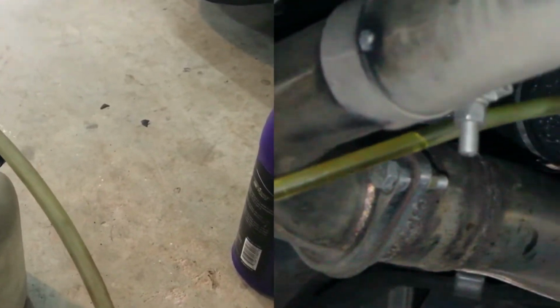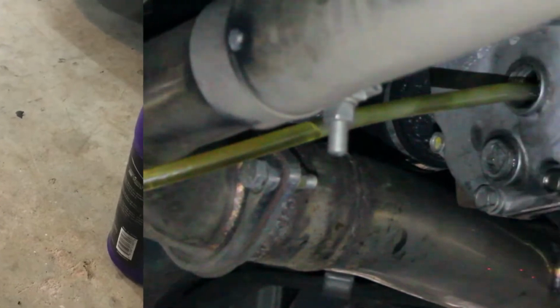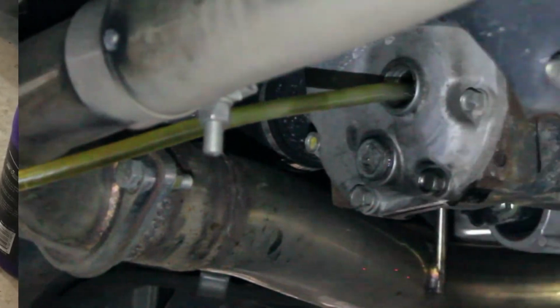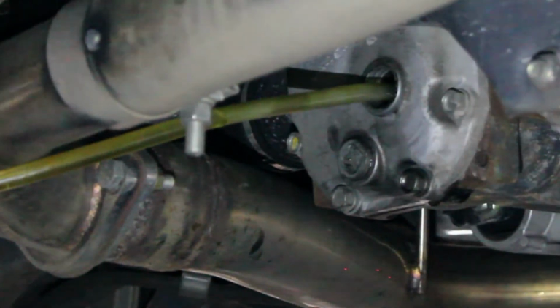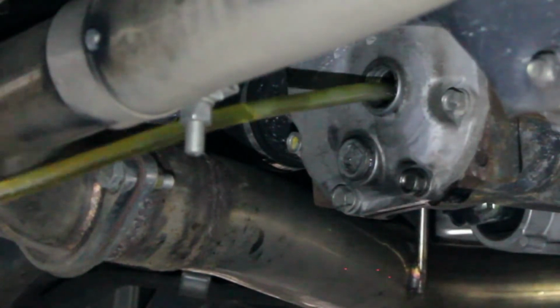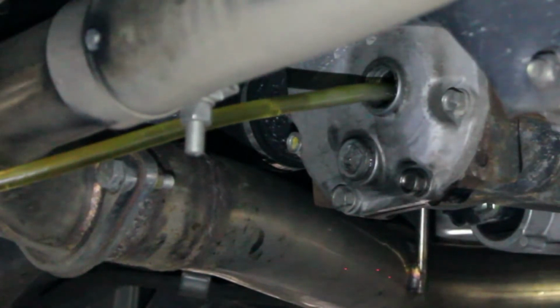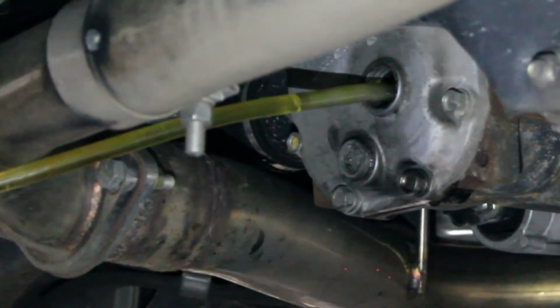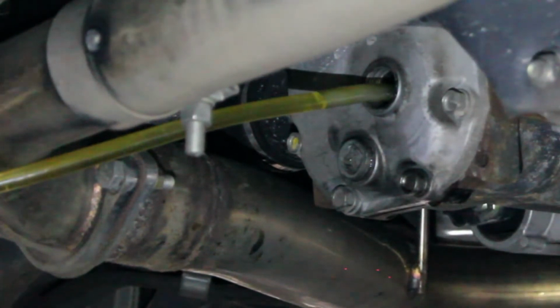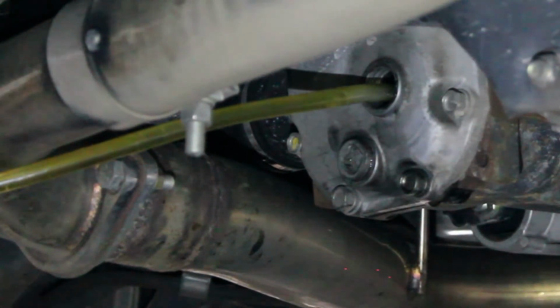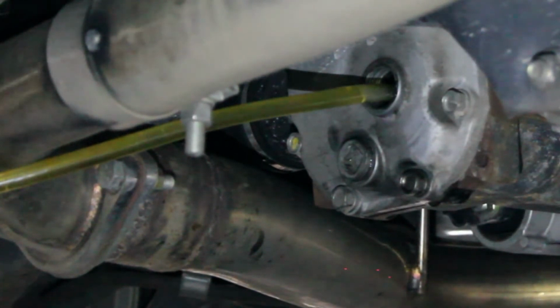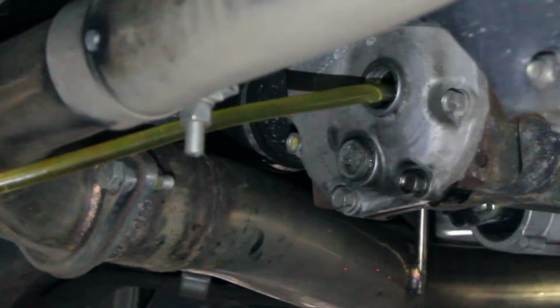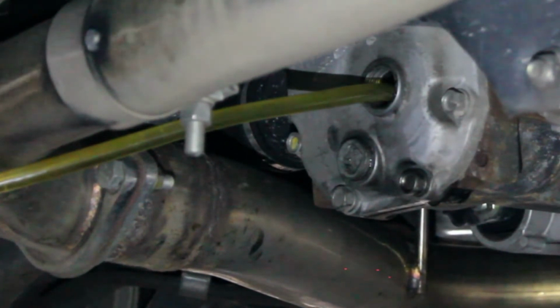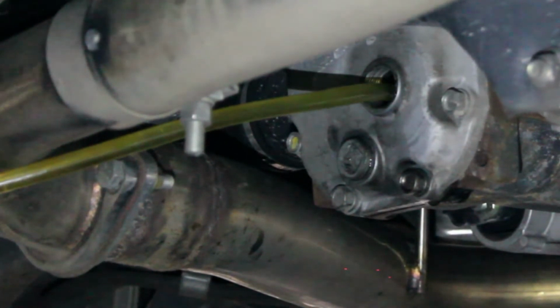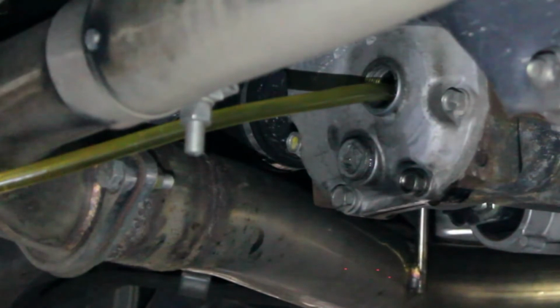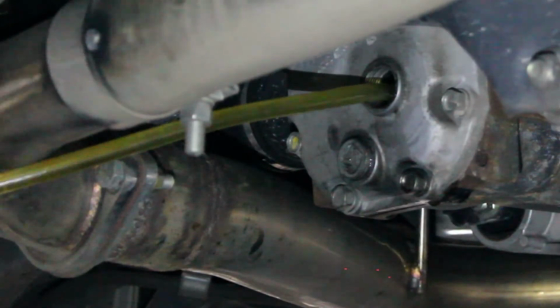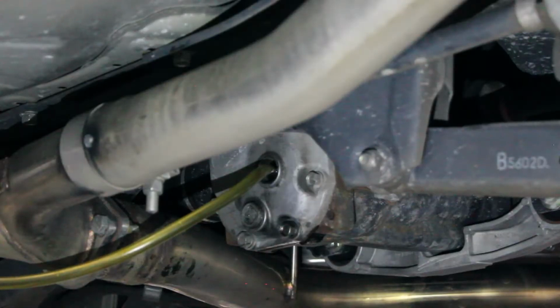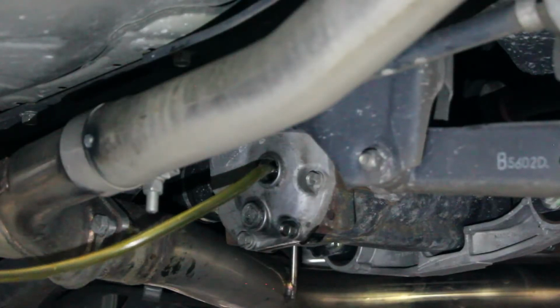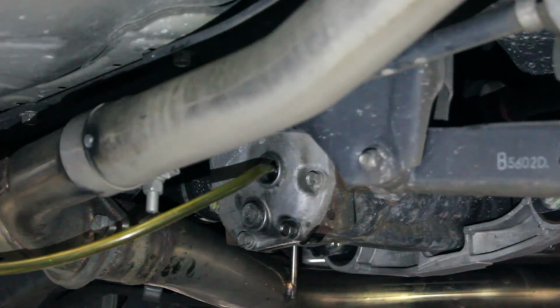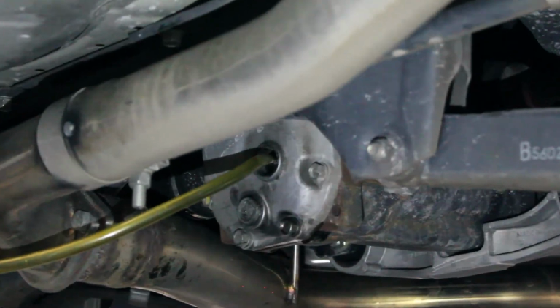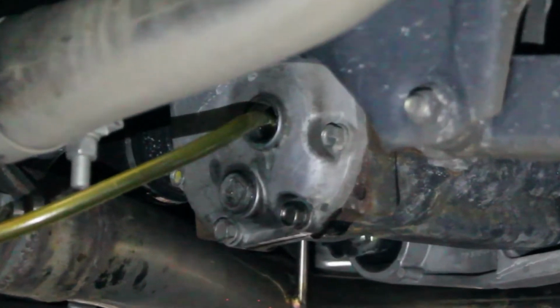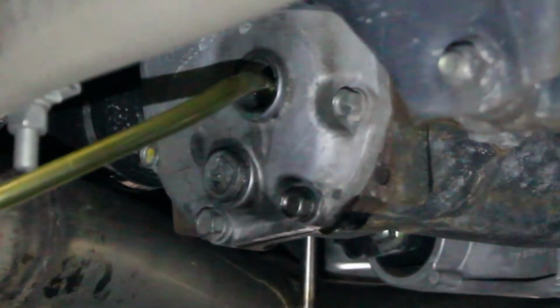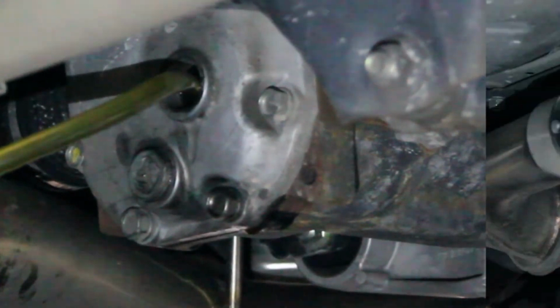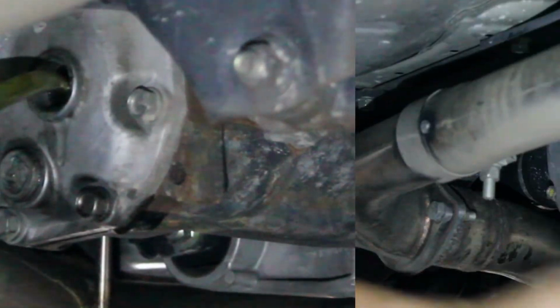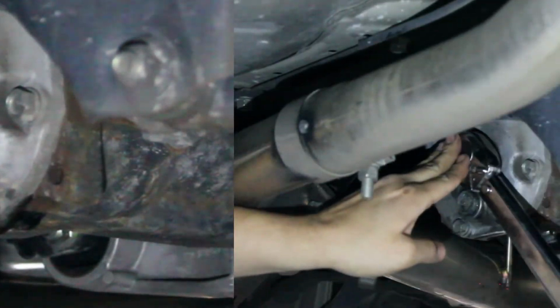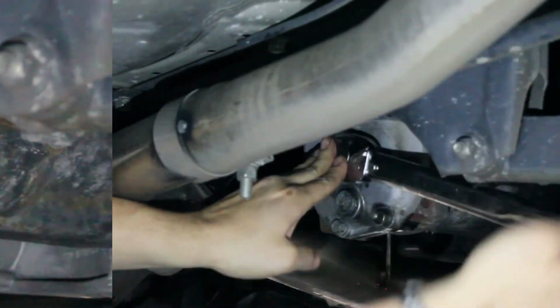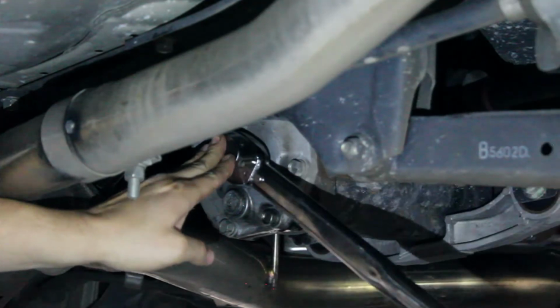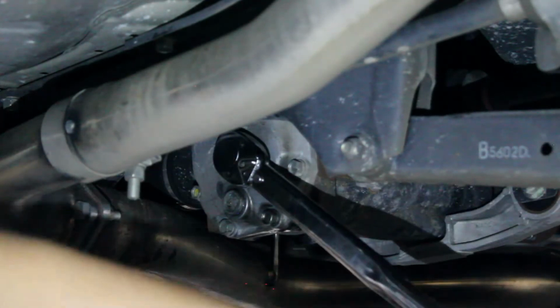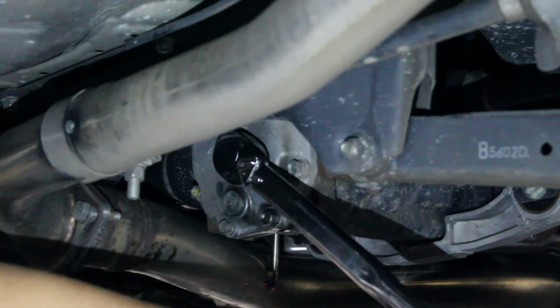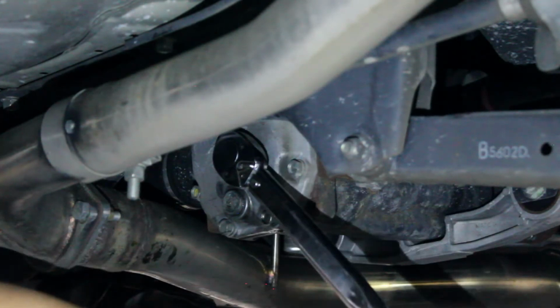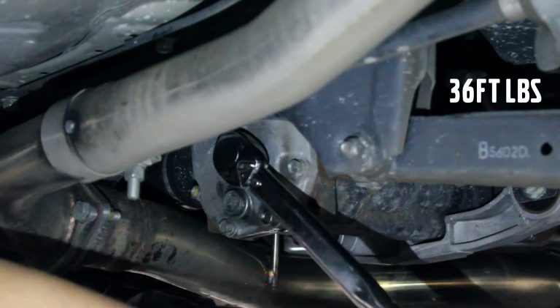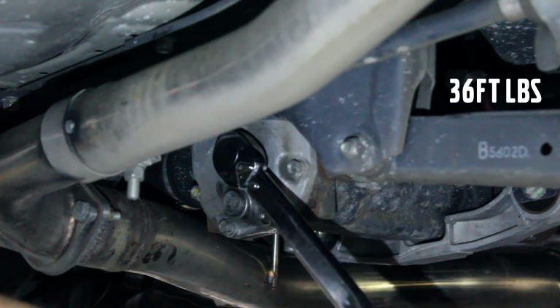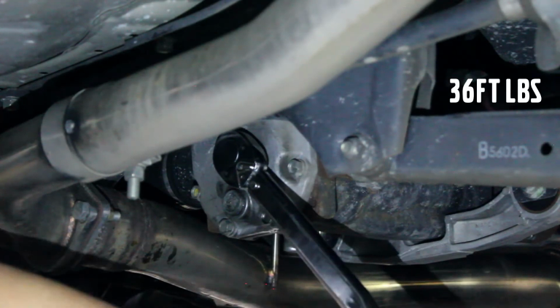With the drain plug replaced, use a pump to feed in the fresh fluid. Once it starts to overflow, it is full. Both plugs should be tightened to 36 foot-pounds.